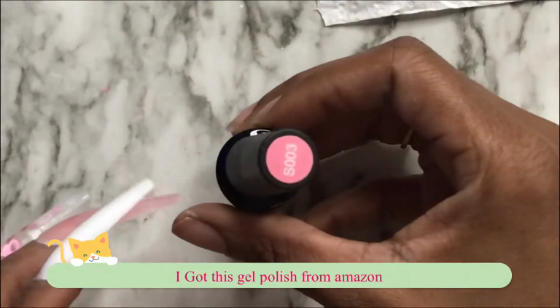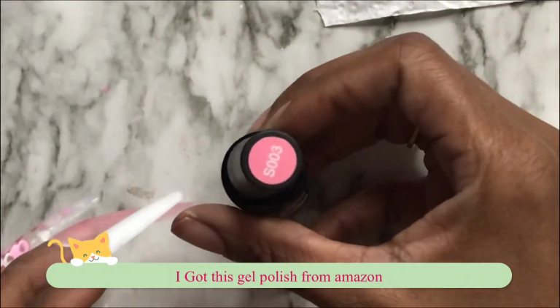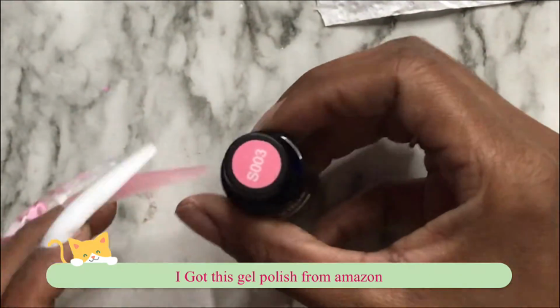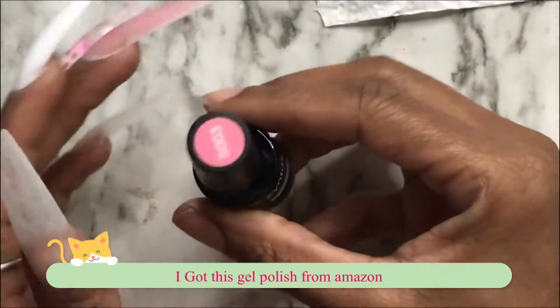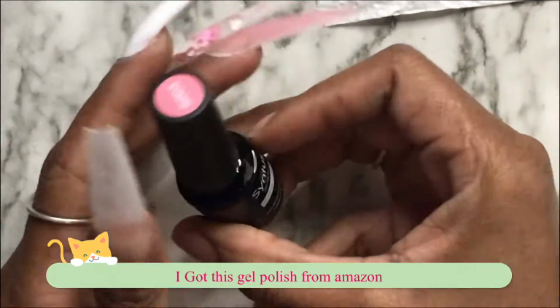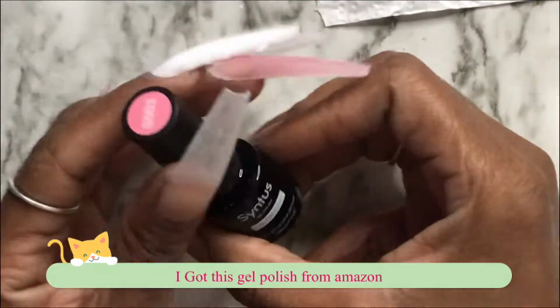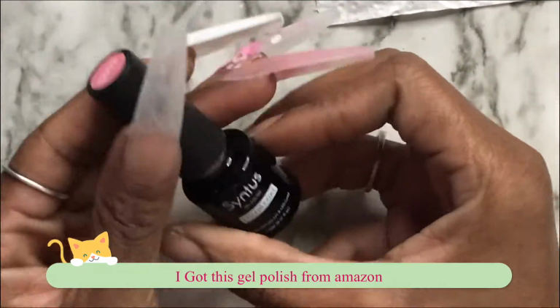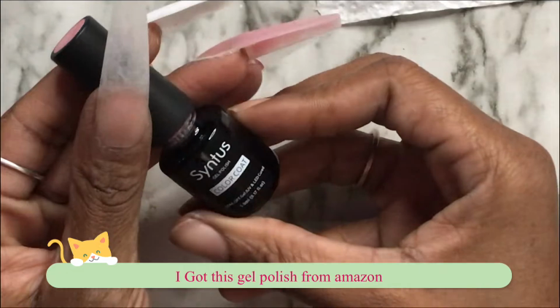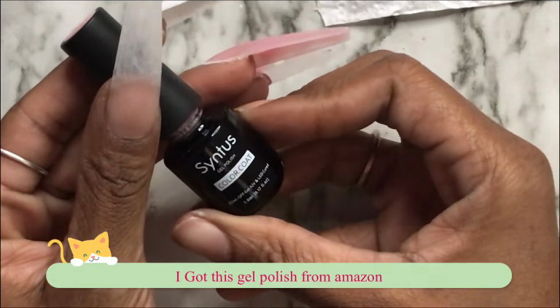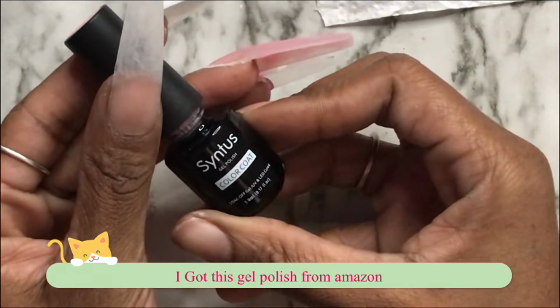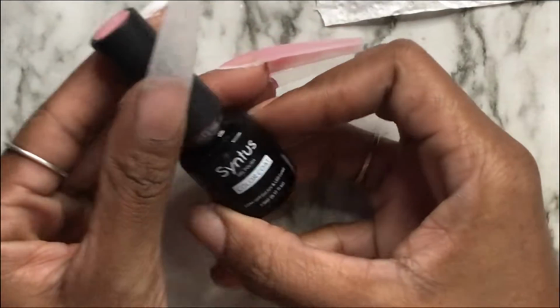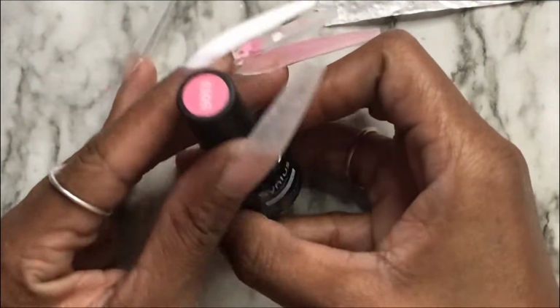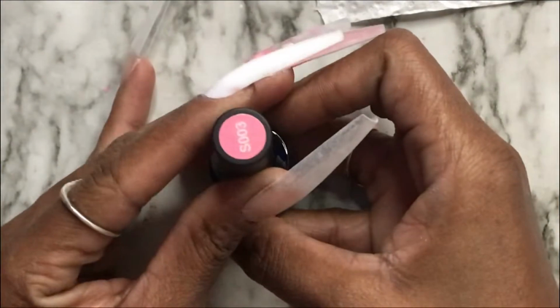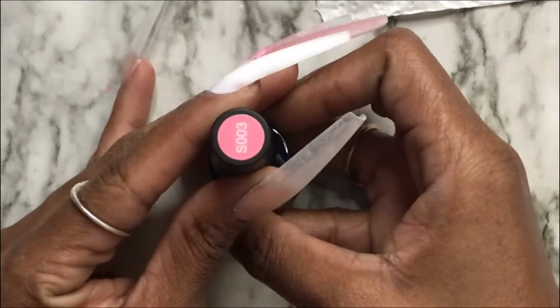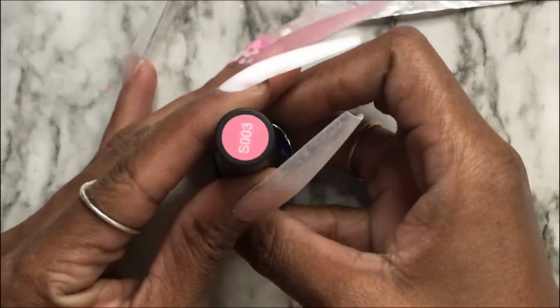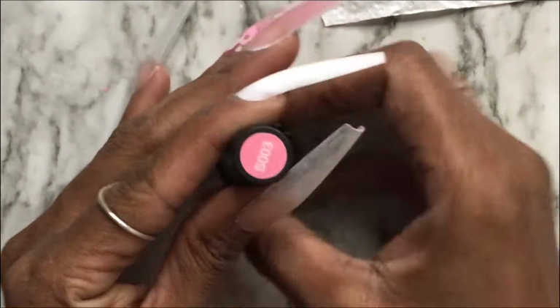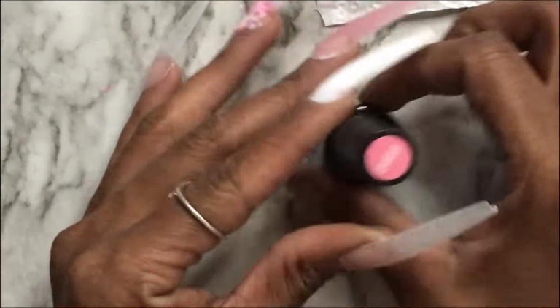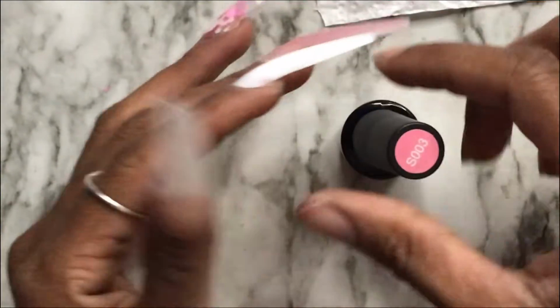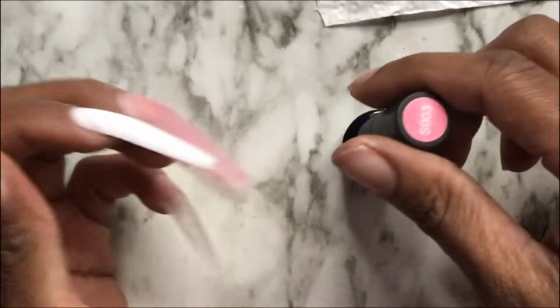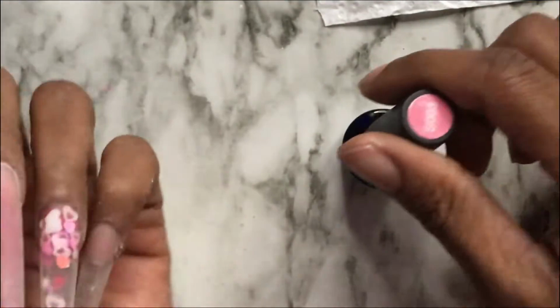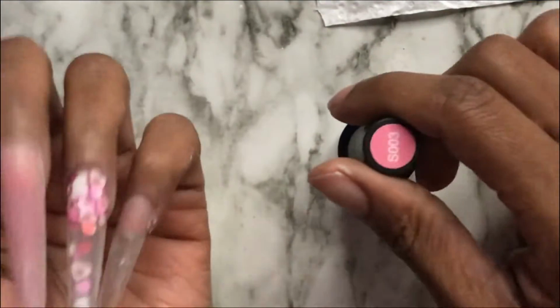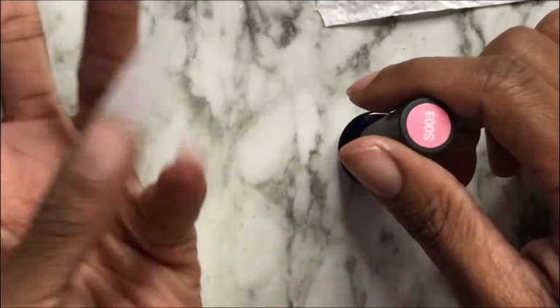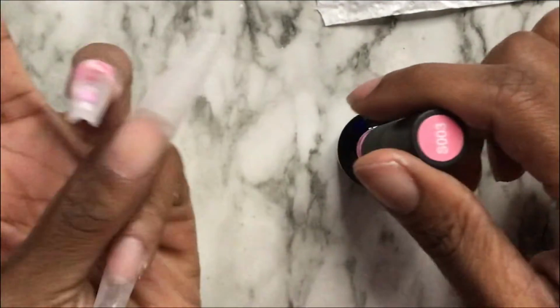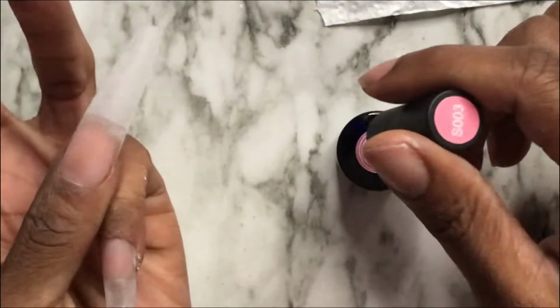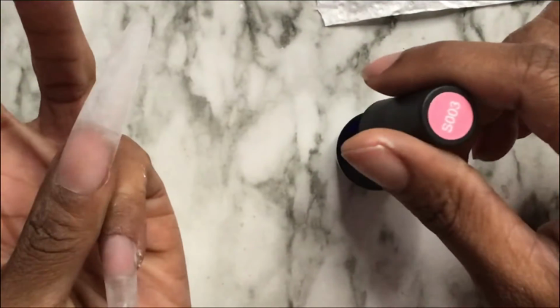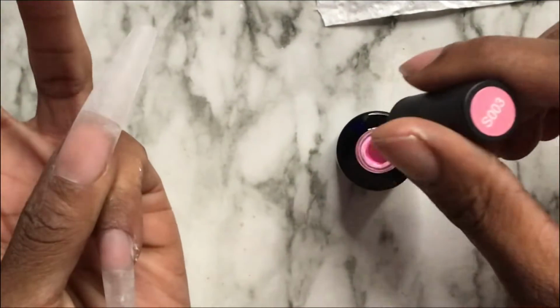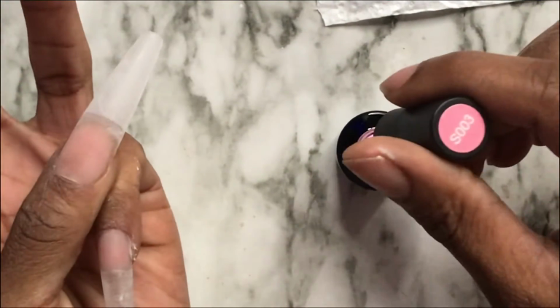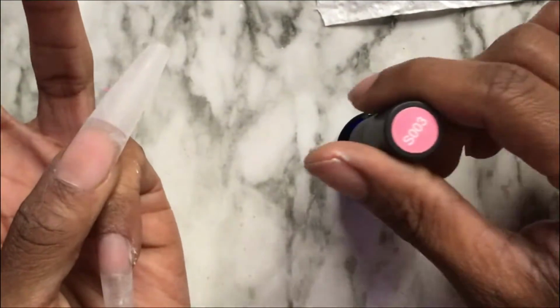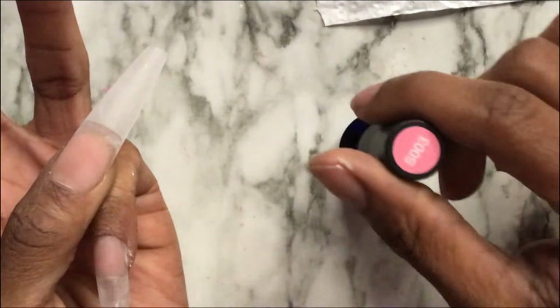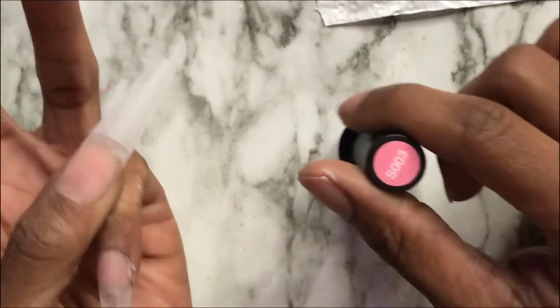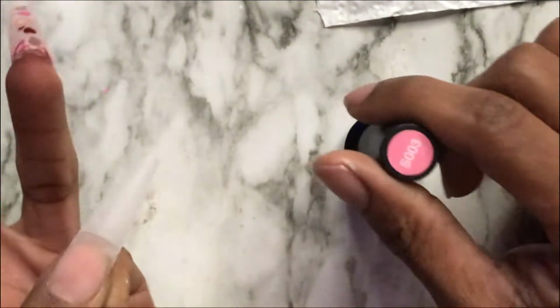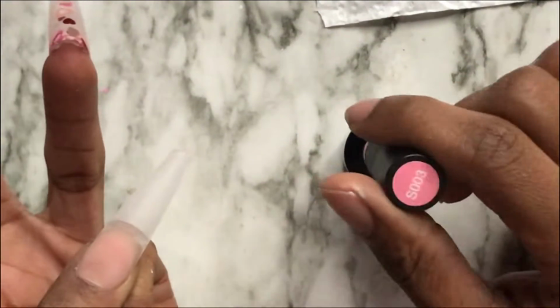This is the polish I'm talking about that I got from Amazon. I'm going to use this to polish the pinky and the thumb.